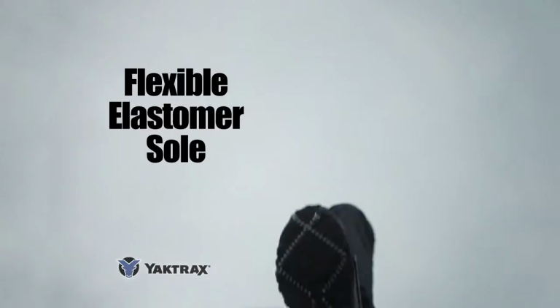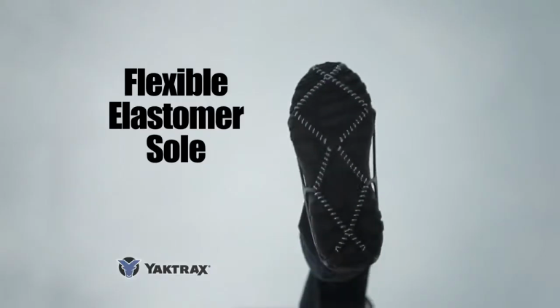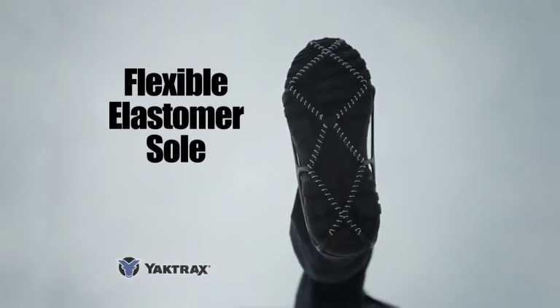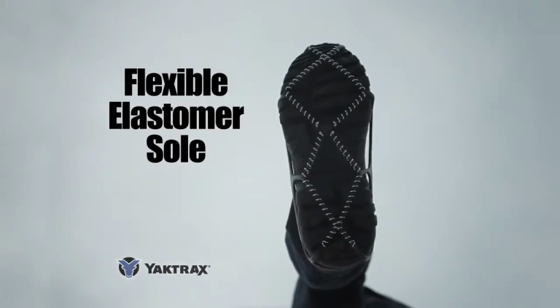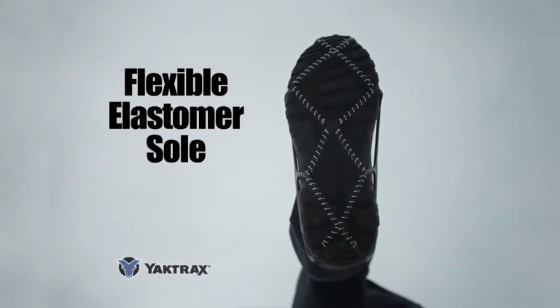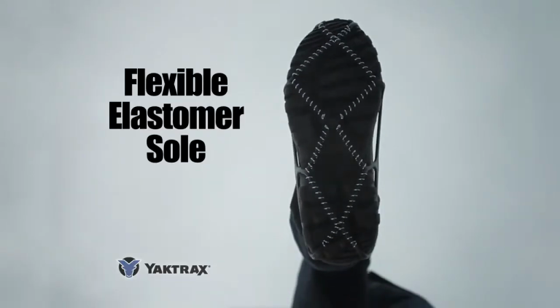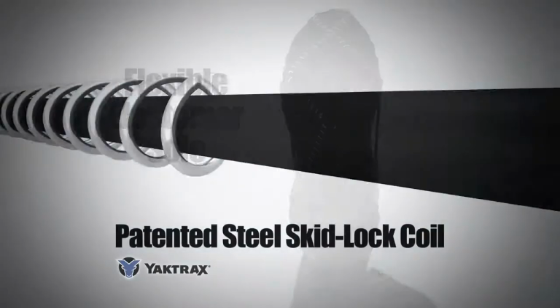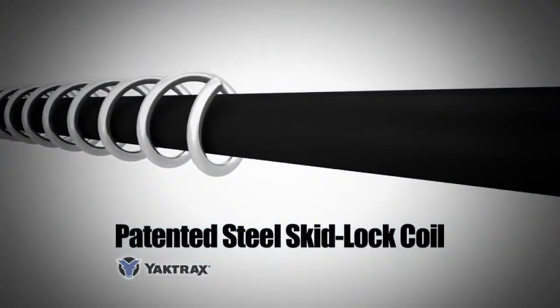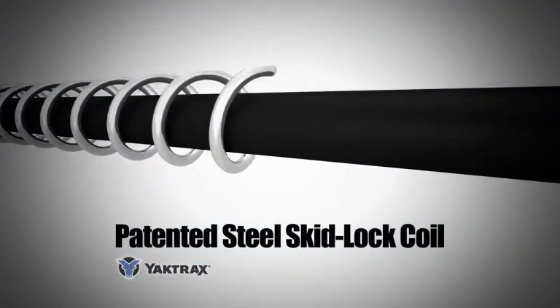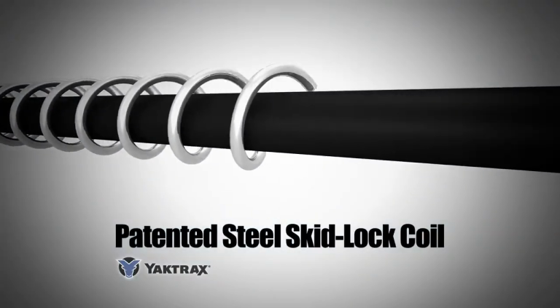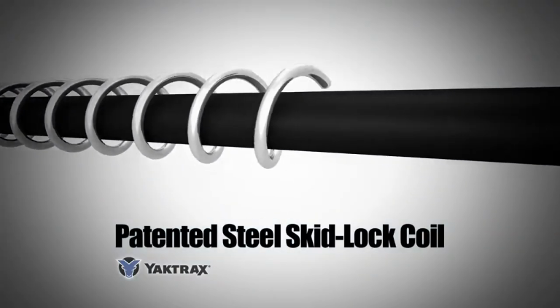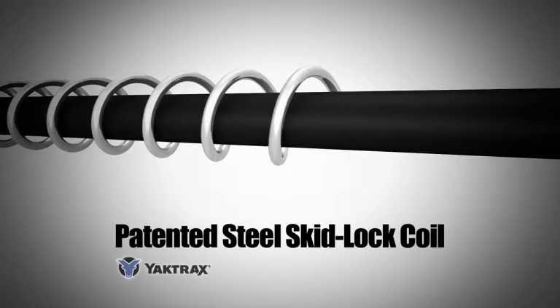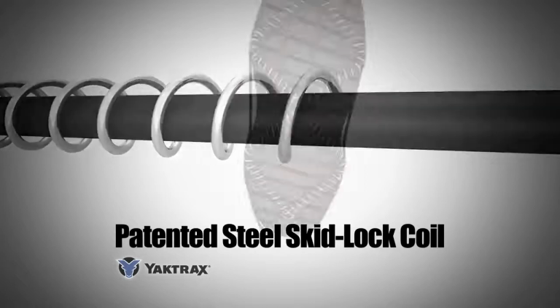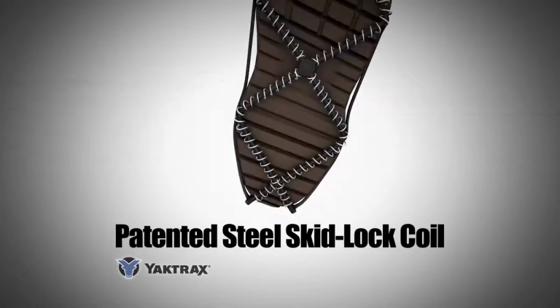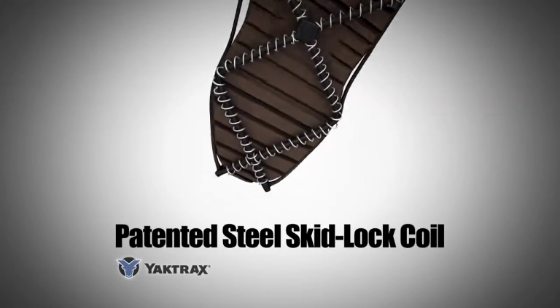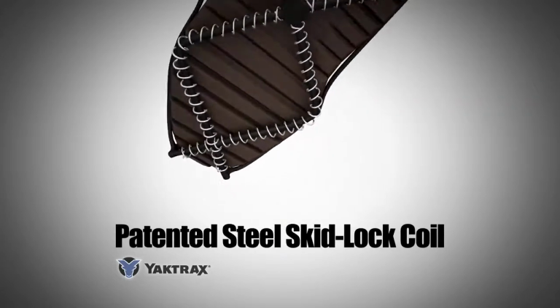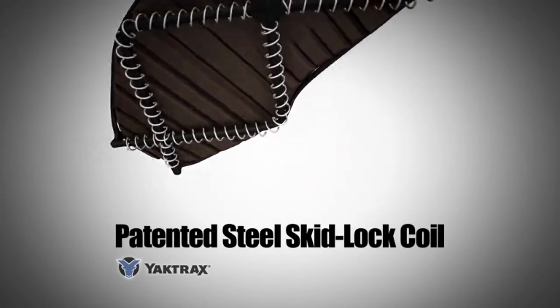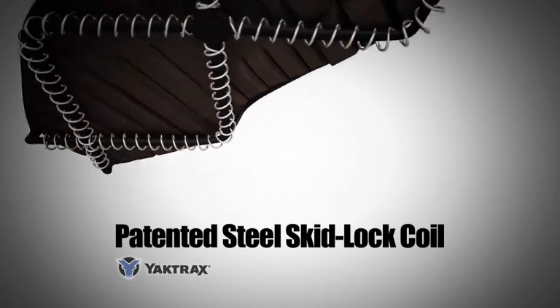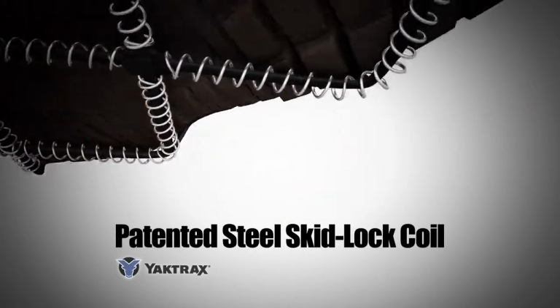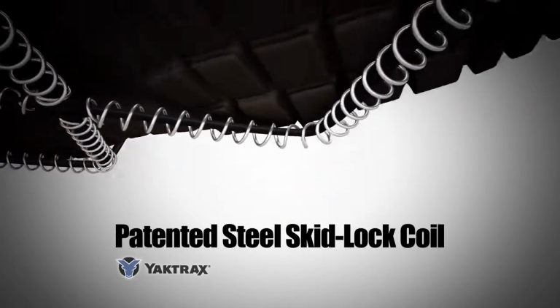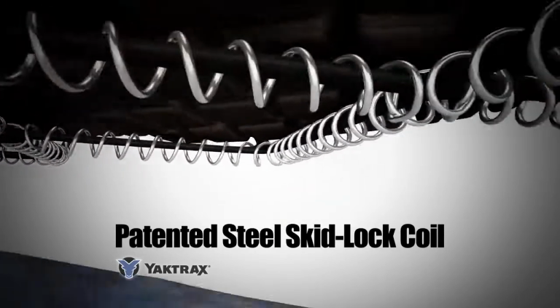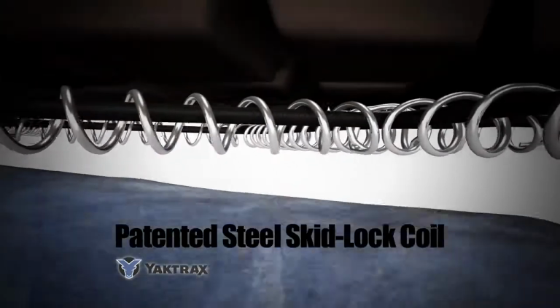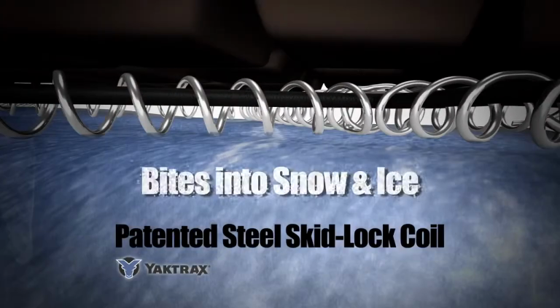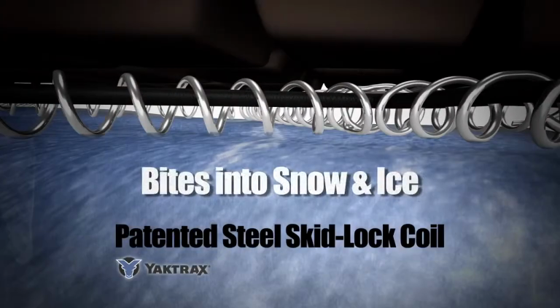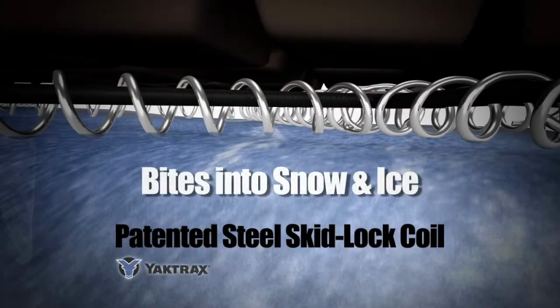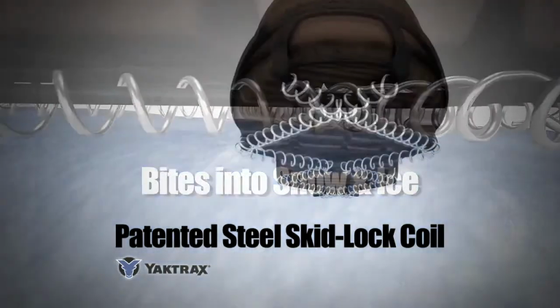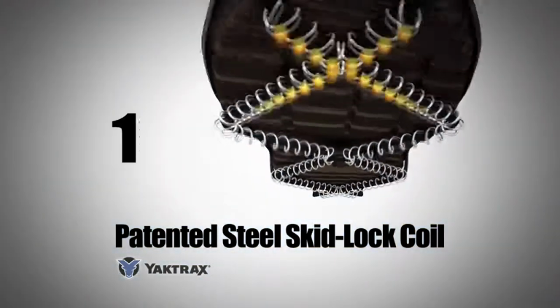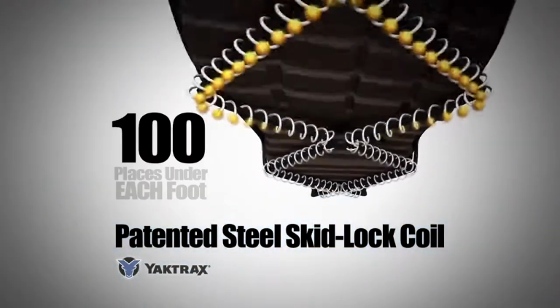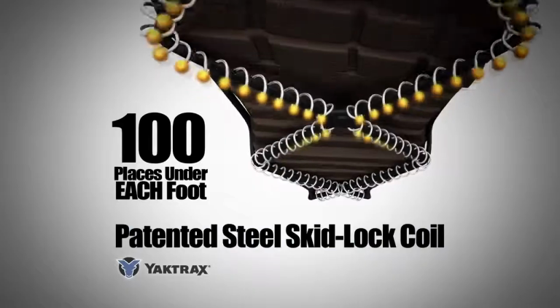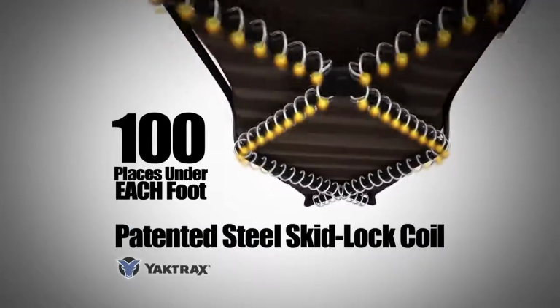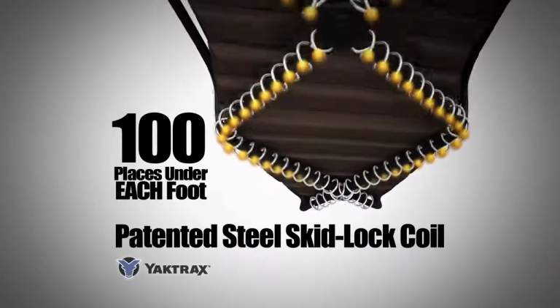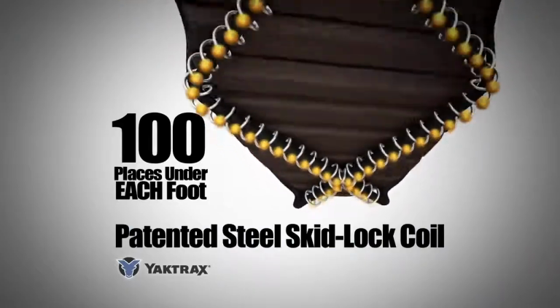The flexible Yaktrax elastomer sole is surrounded with our patented steel skidlock coil. With every step, the ingenious Yaktrax coil bites into snow and ice at 100 places under each foot.